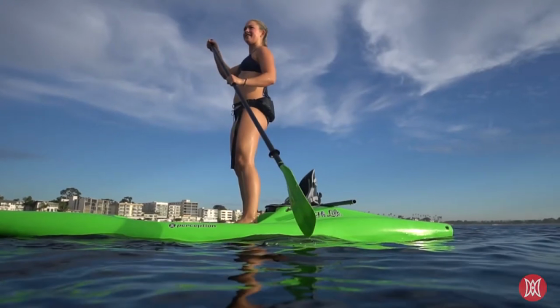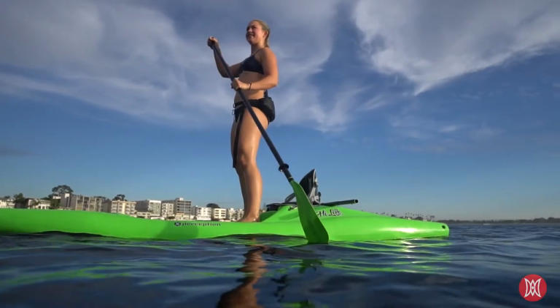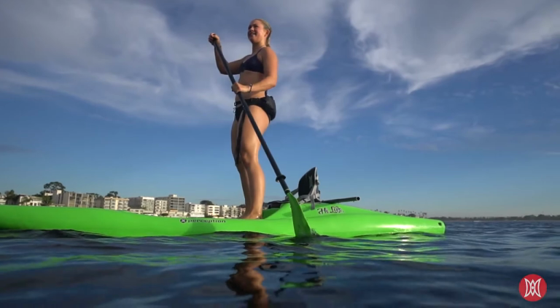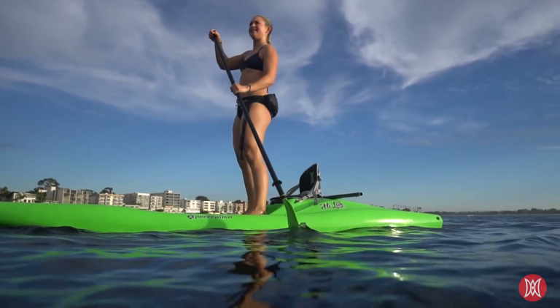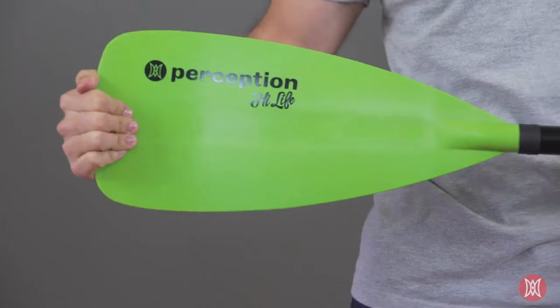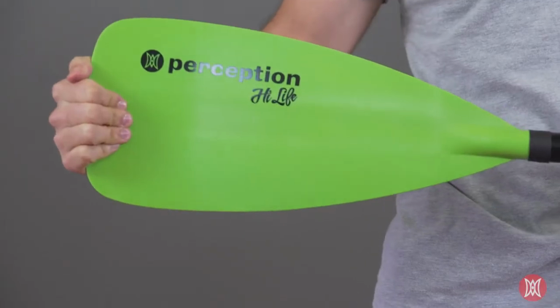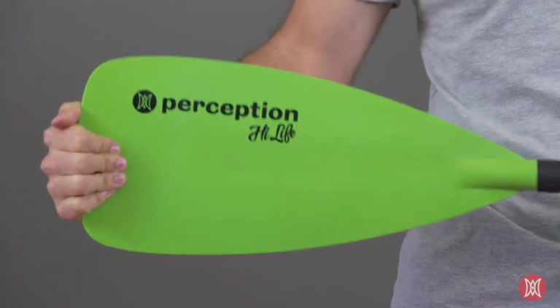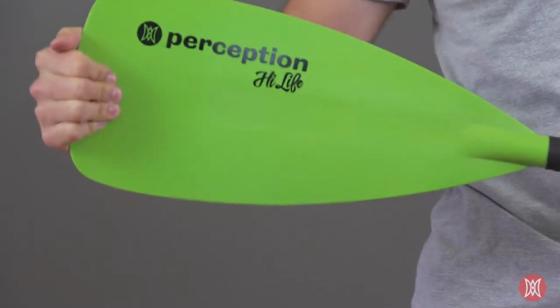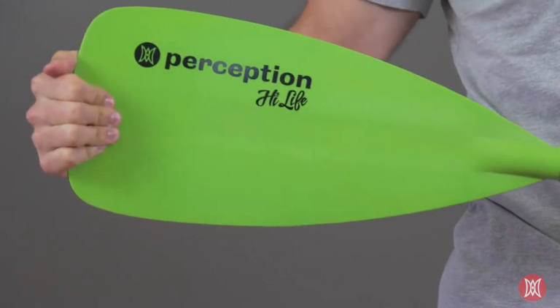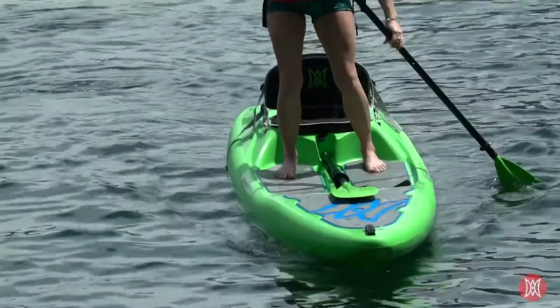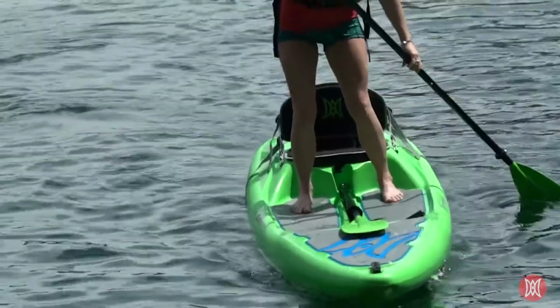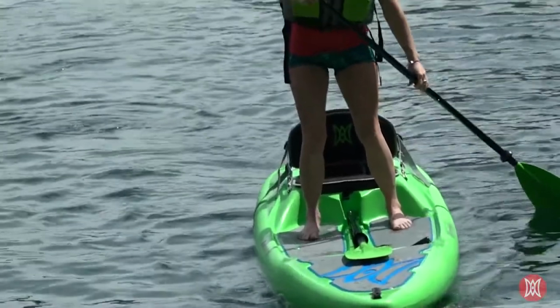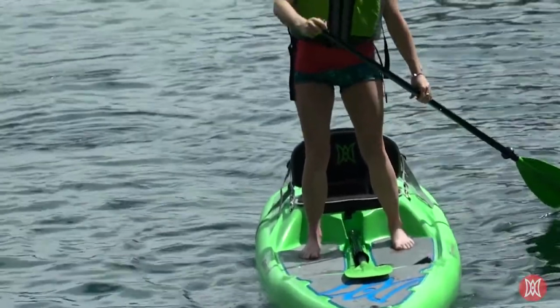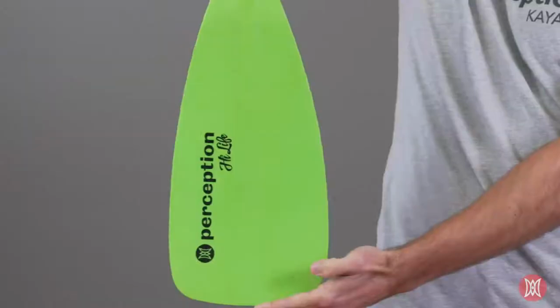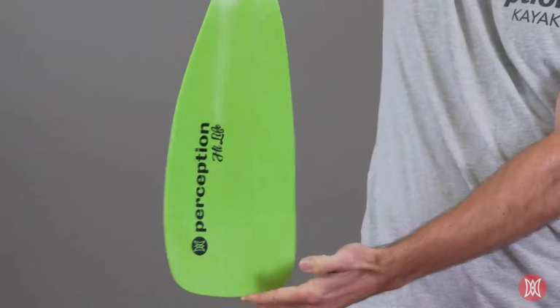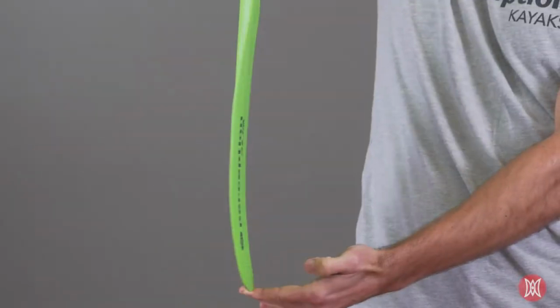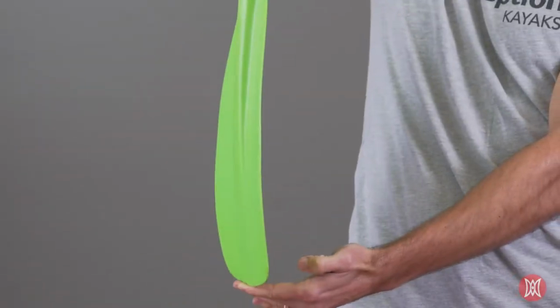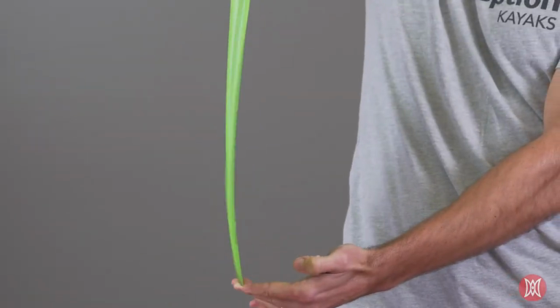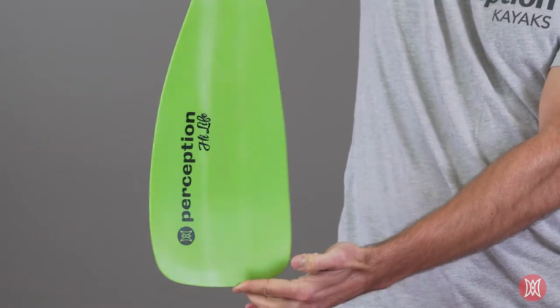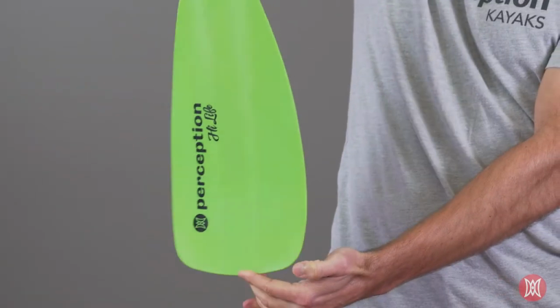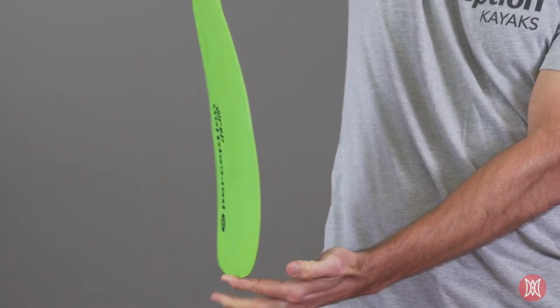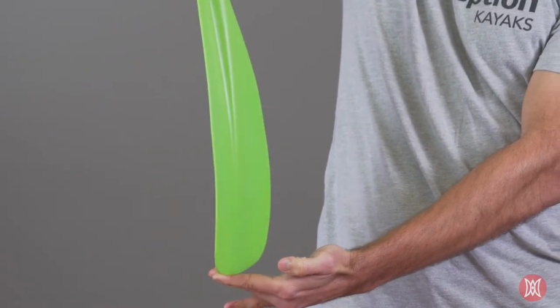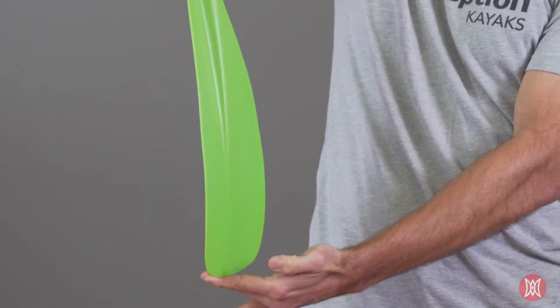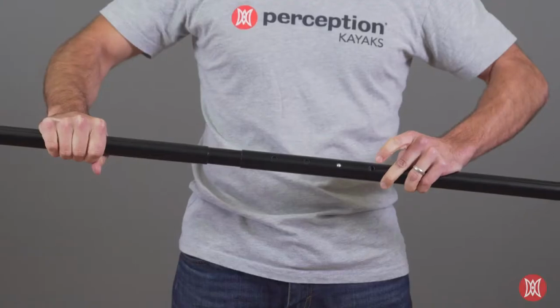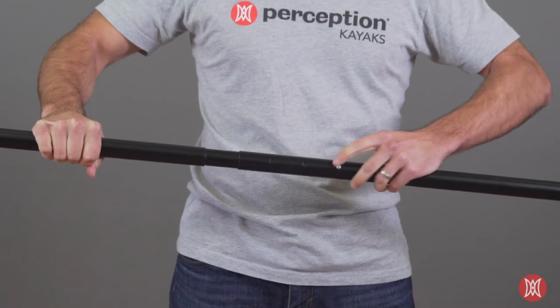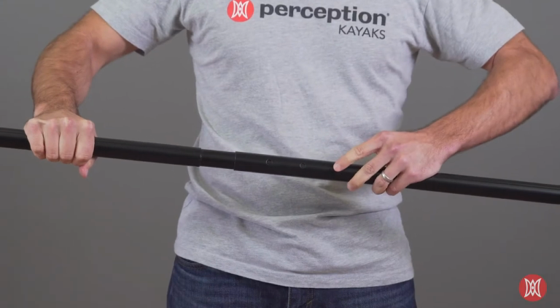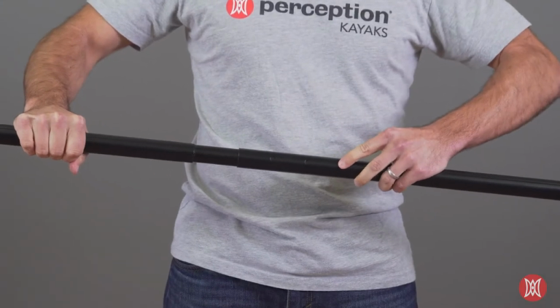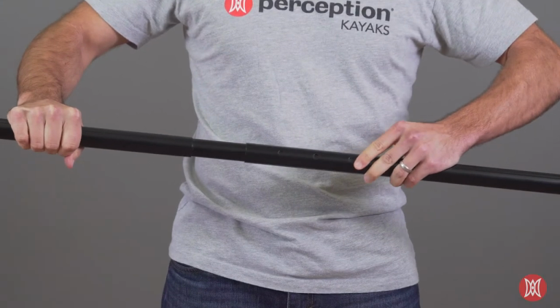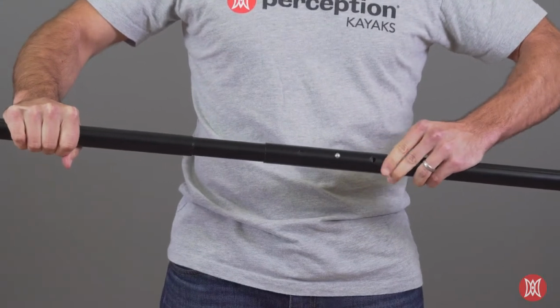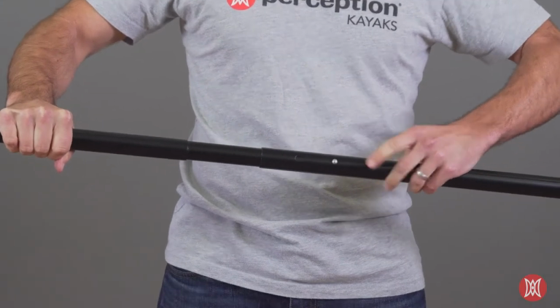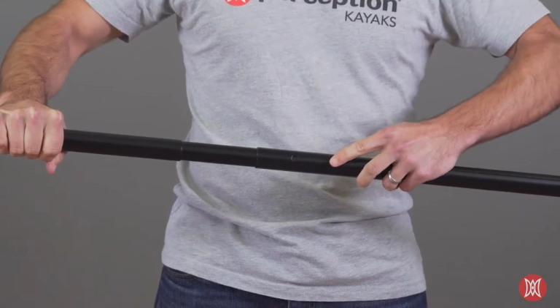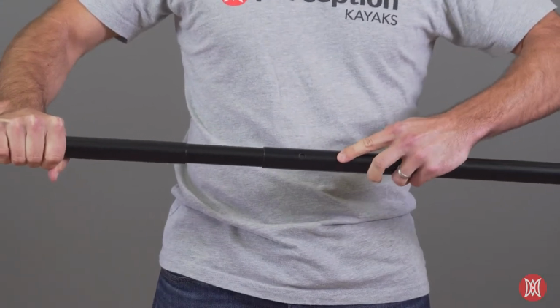The symmetric fiberglass reinforced blades provide powerful strokes to maximize speed and control, while the blade's mild angle maximizes efficiency and ease of paddling. The corrosion-resistant anodized aluminum shaft and adjustable push-button connection